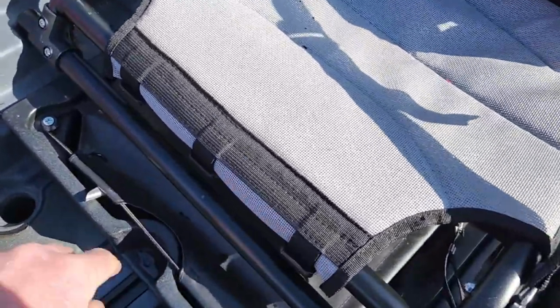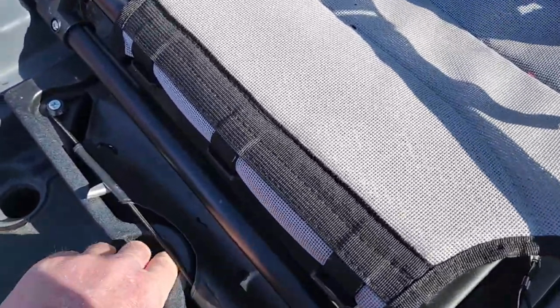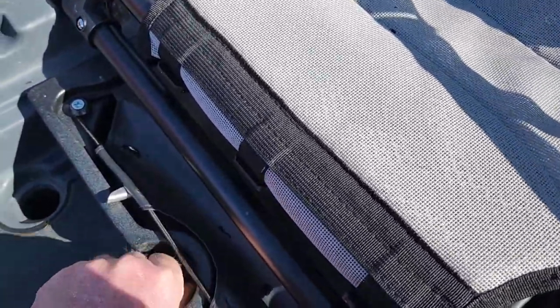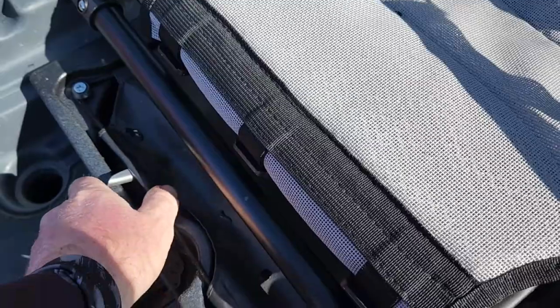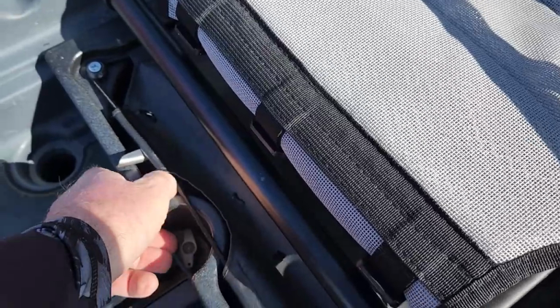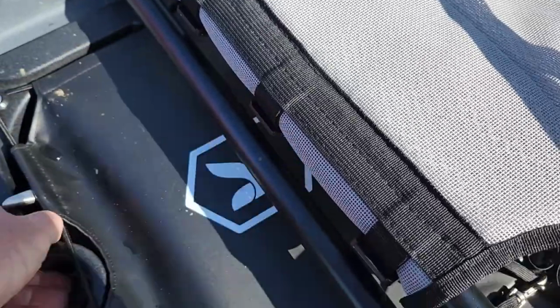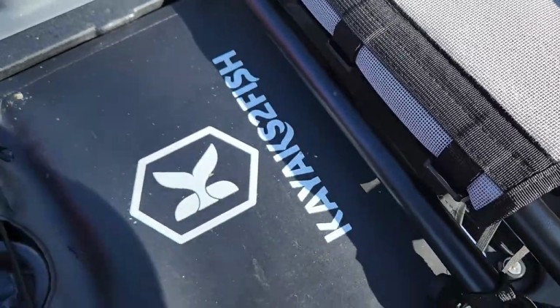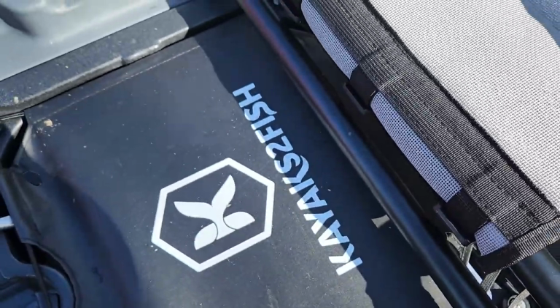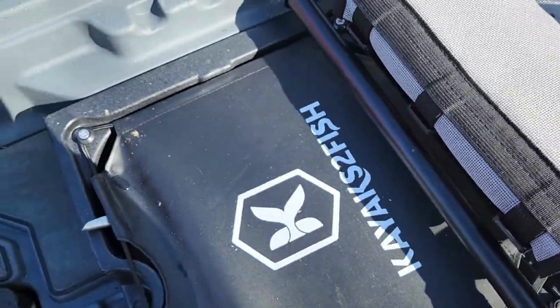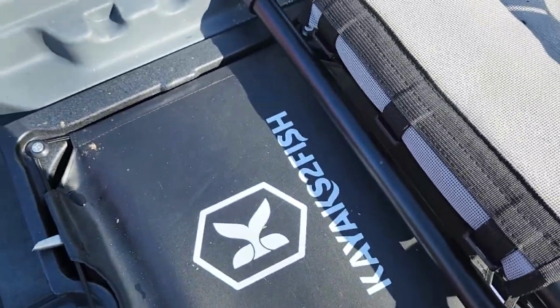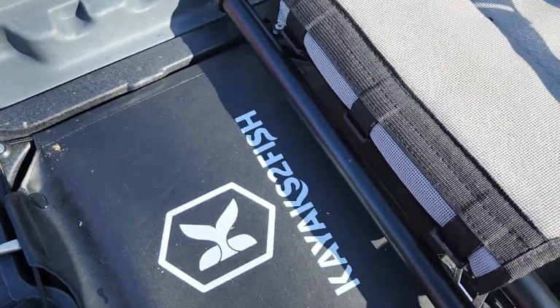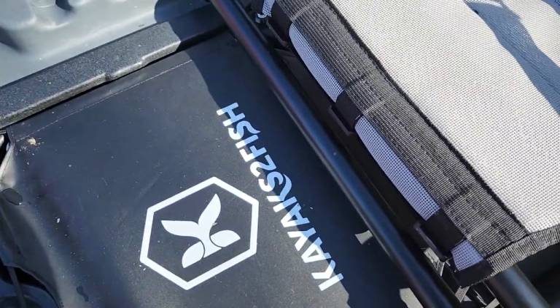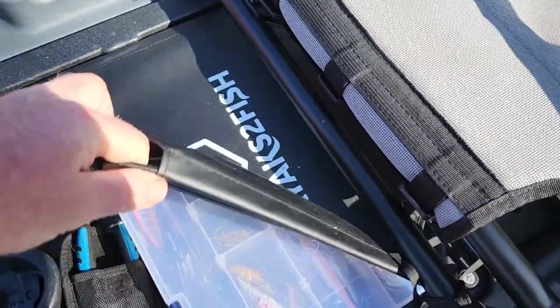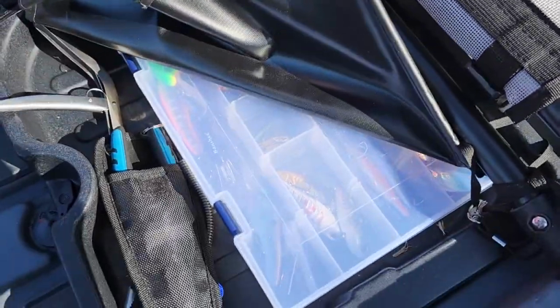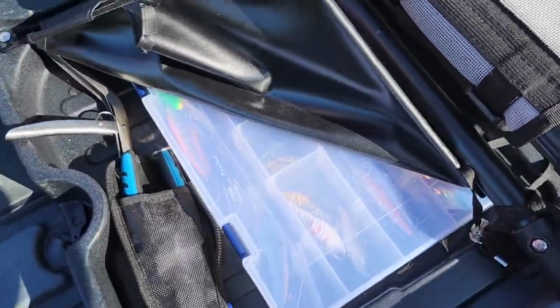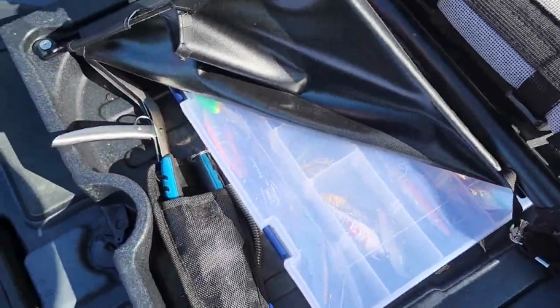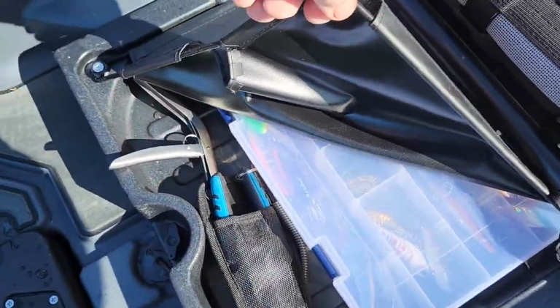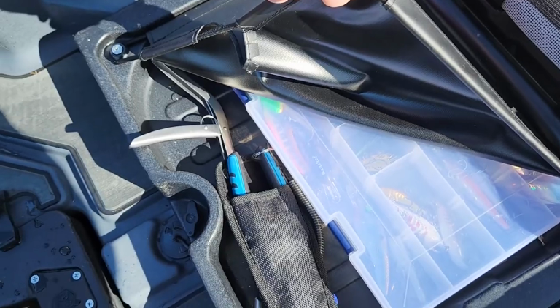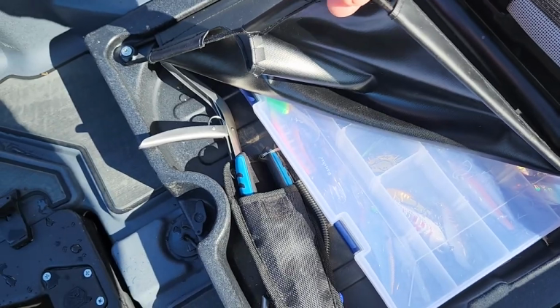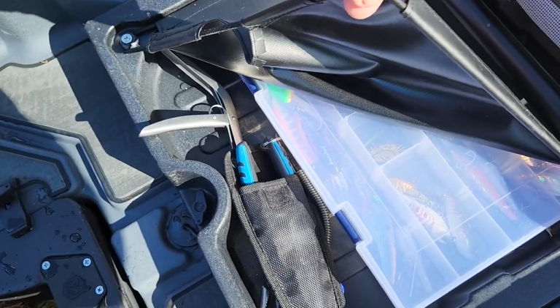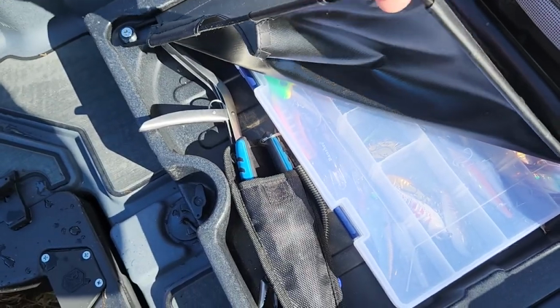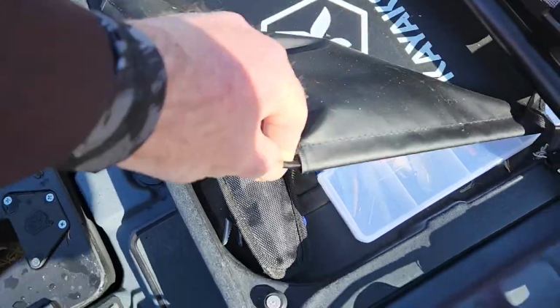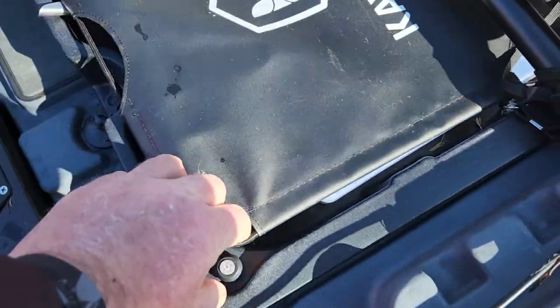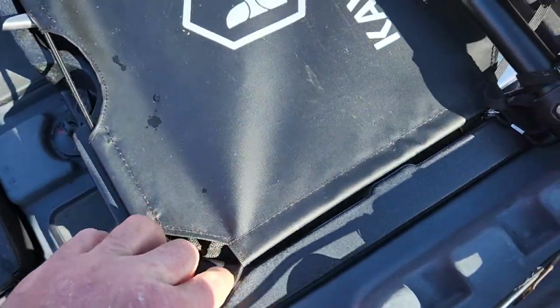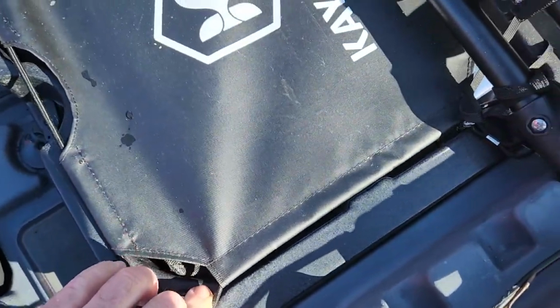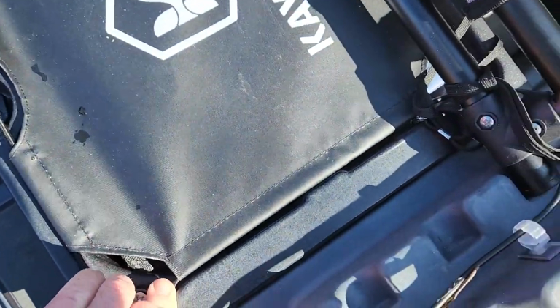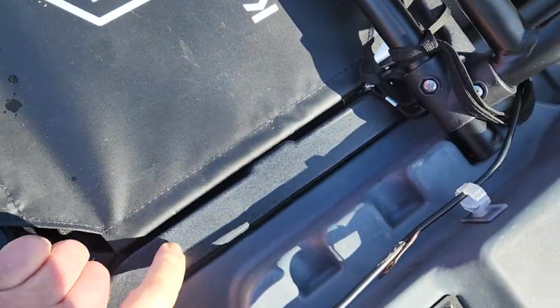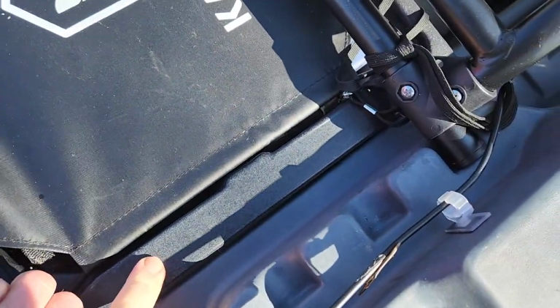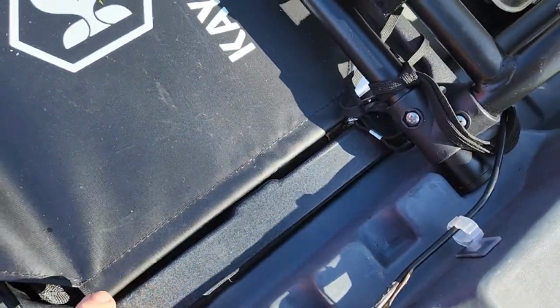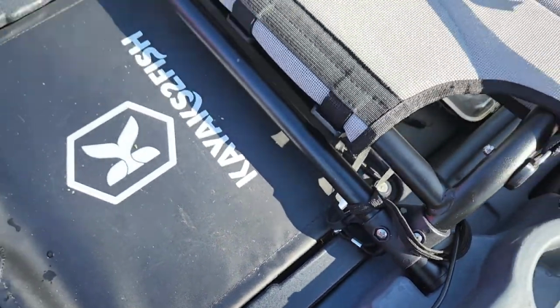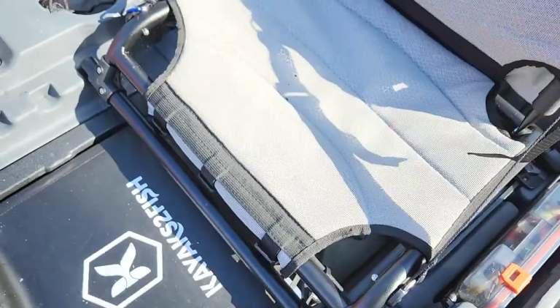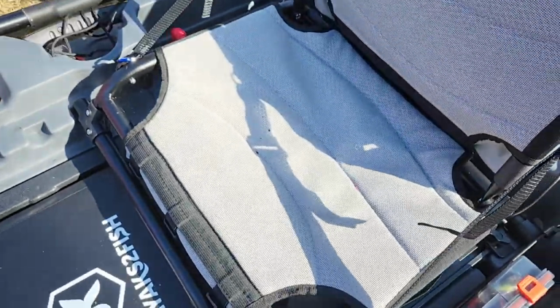Easy to loosen off the nut, slide the drawer out — stacks of room in here. What do I keep in here? One big tackle box, my pliers, and my next-gen hook removers. So yeah, it does the job.